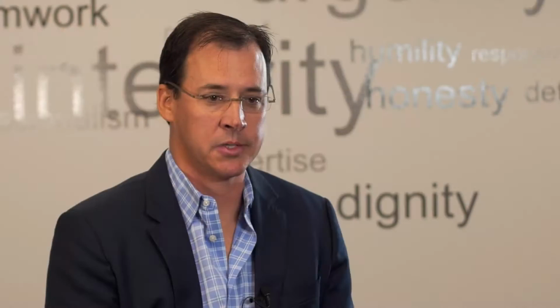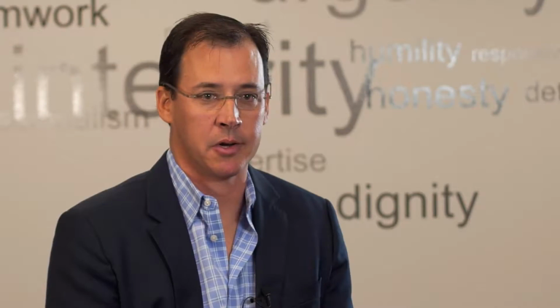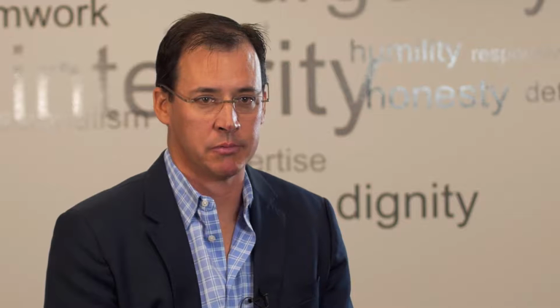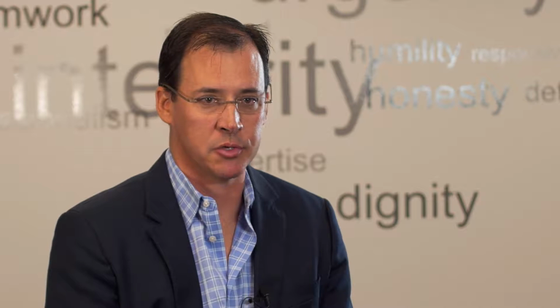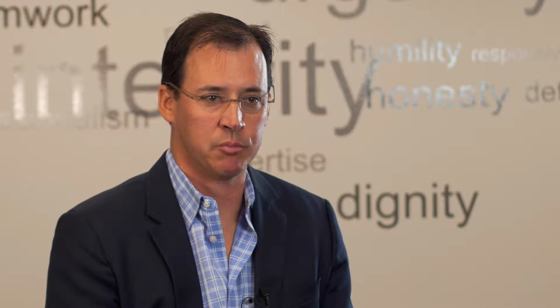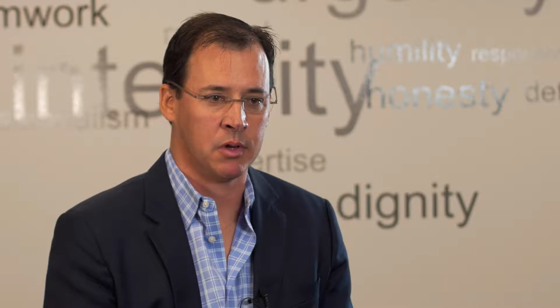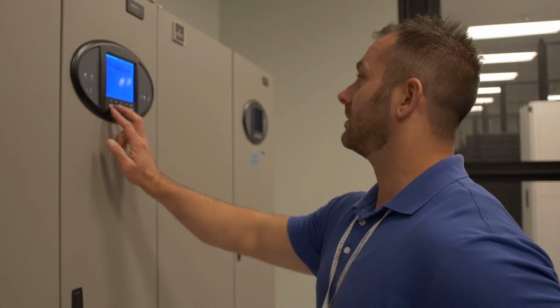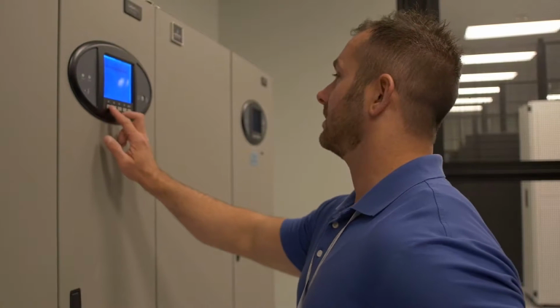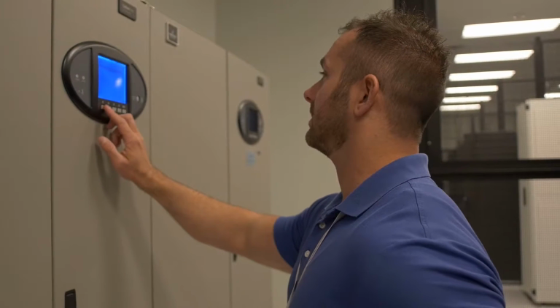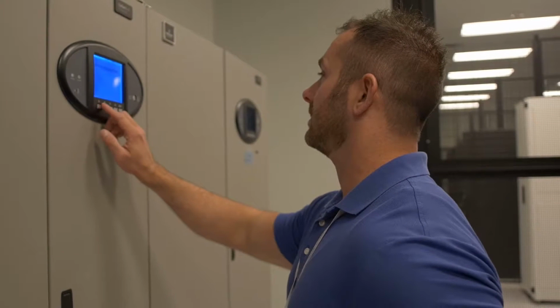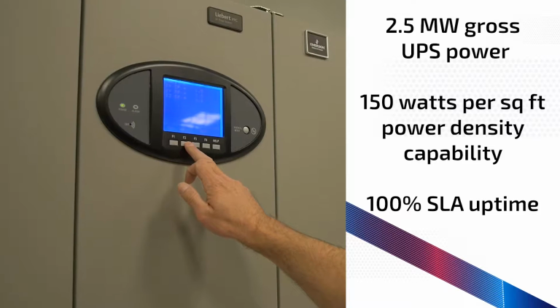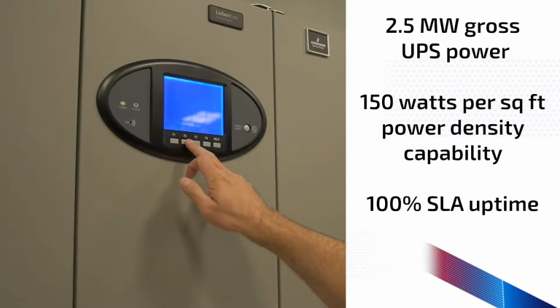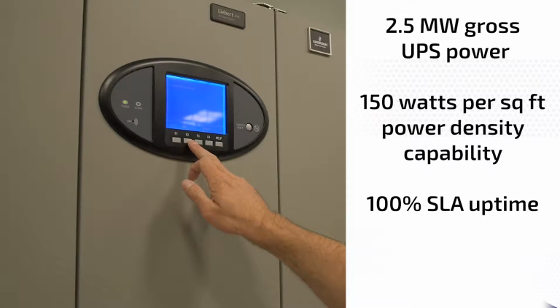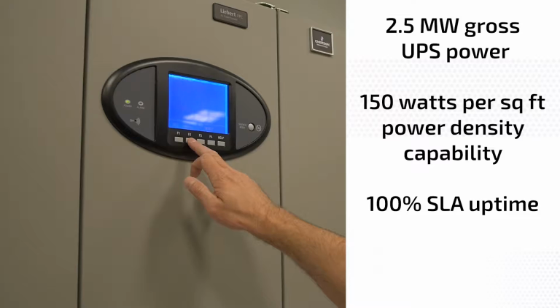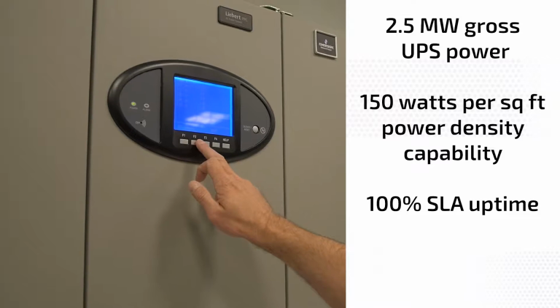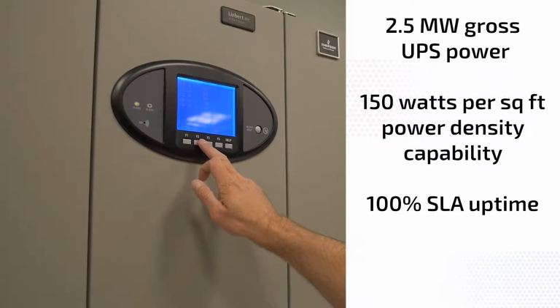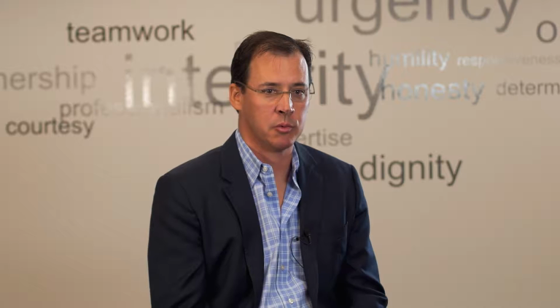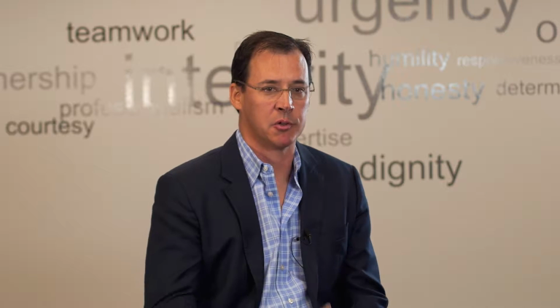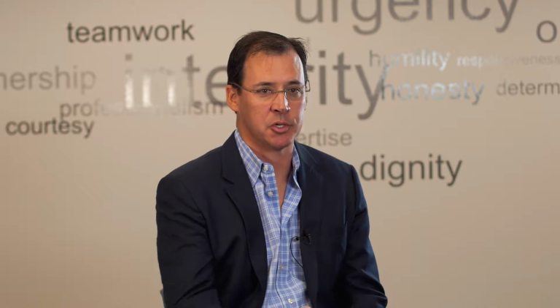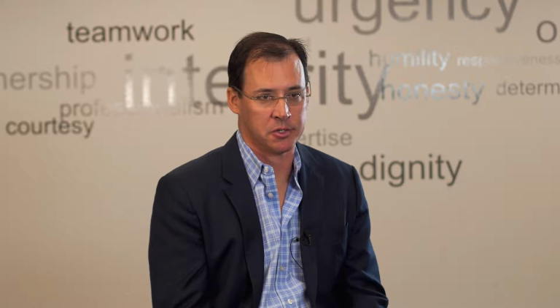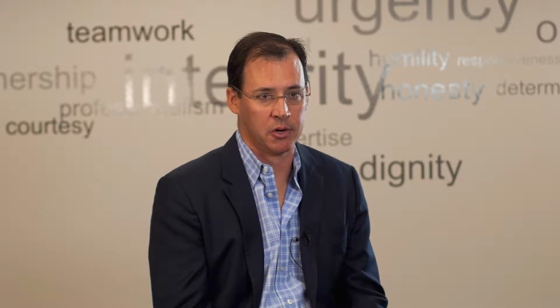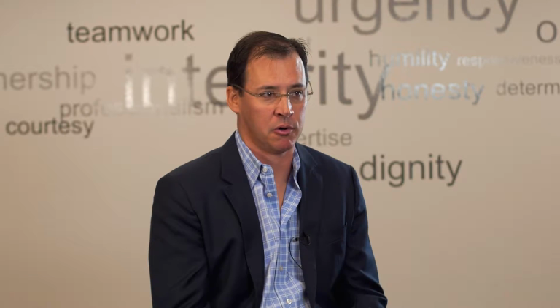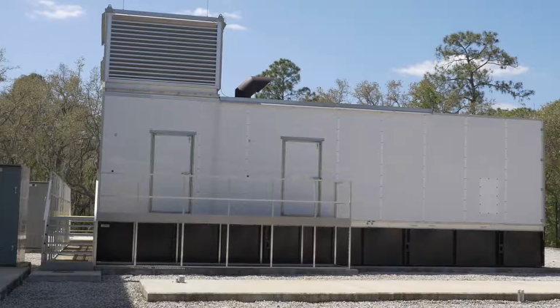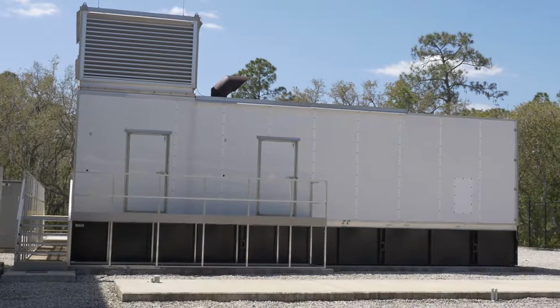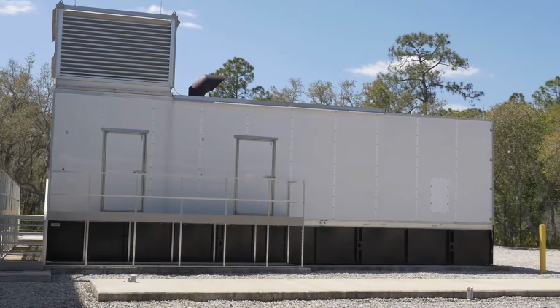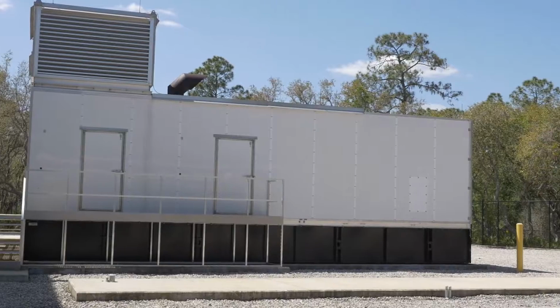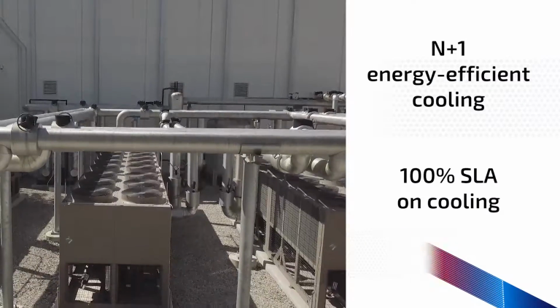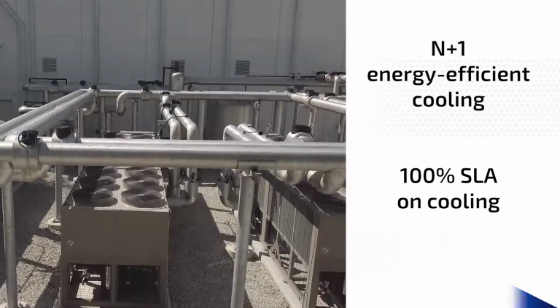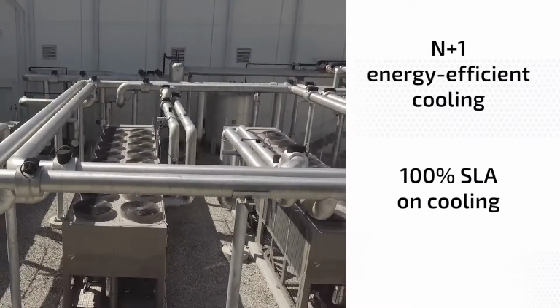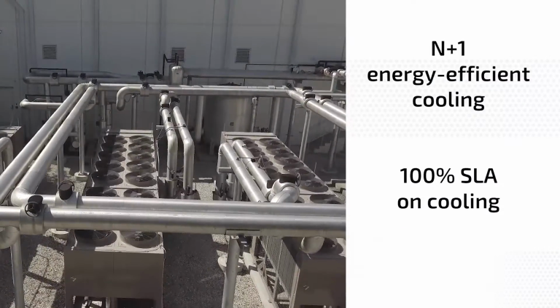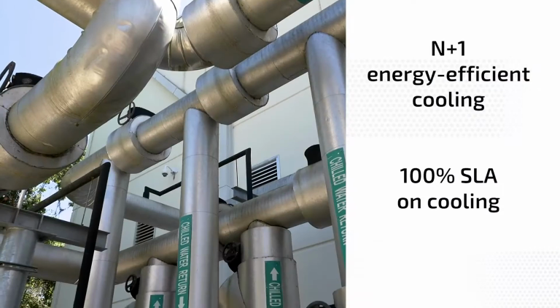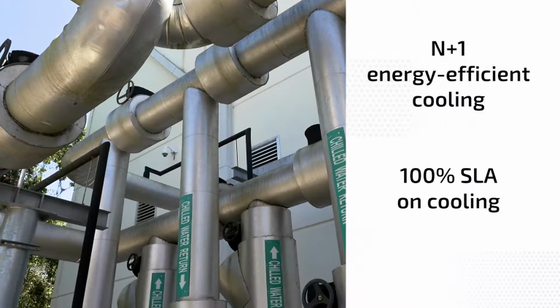Downtime is not an option here. So we put in processes, we put in hardware and redundant hardware. So when something happens, we have another piece of equipment that's already there — multiple generators, multiple air handling units, multiple chillers.